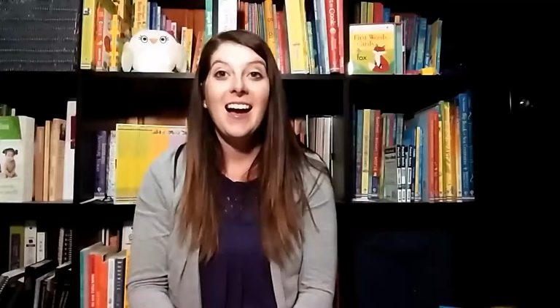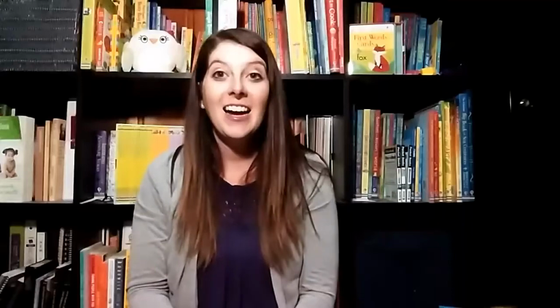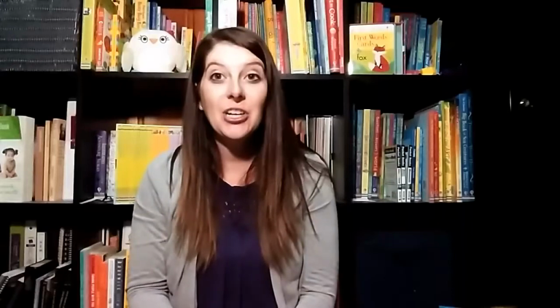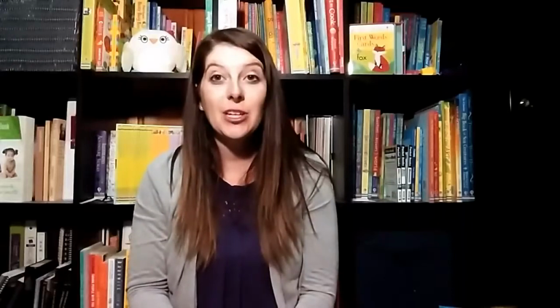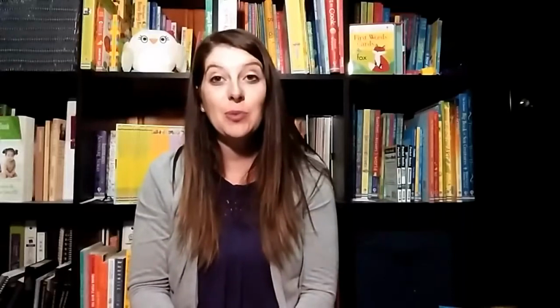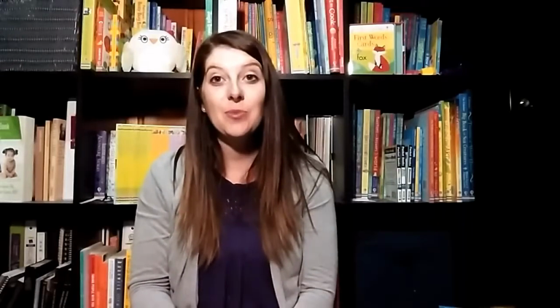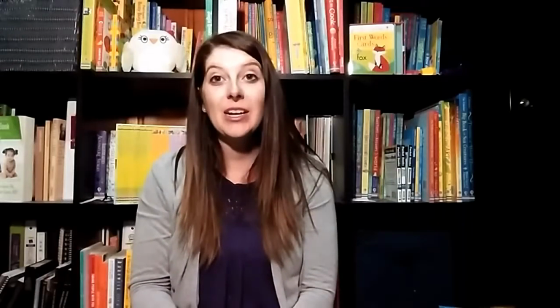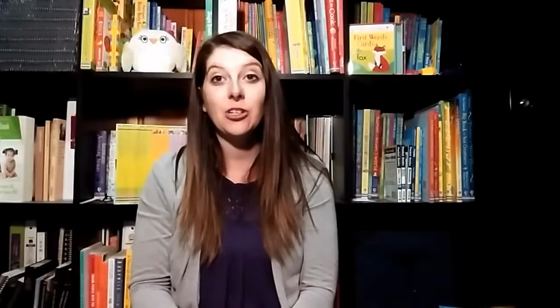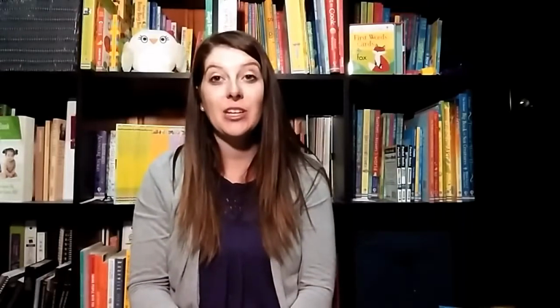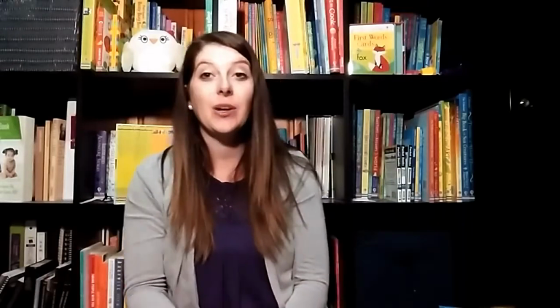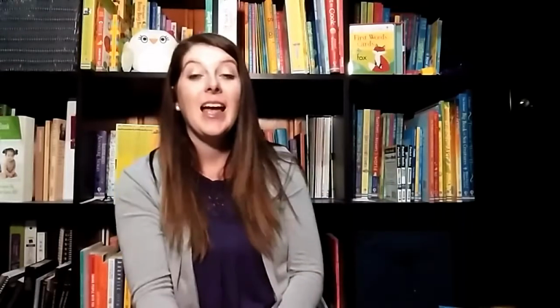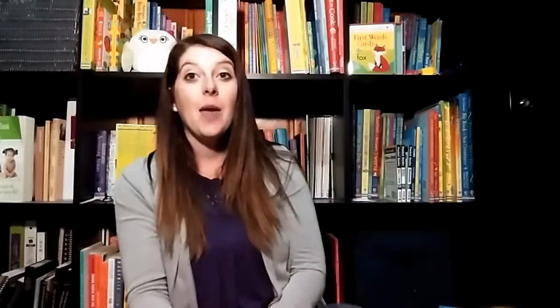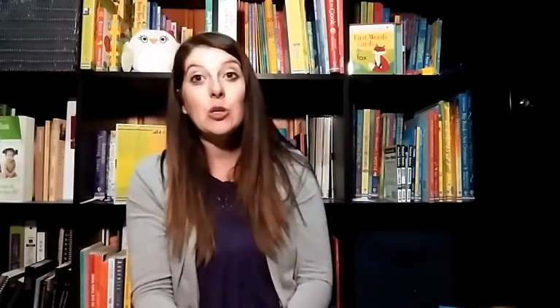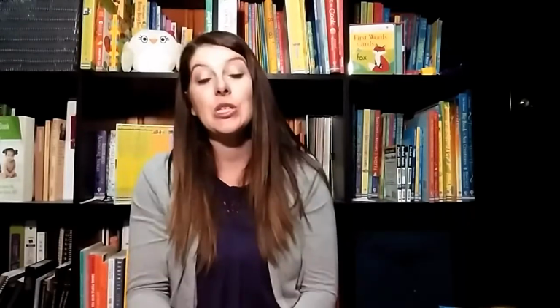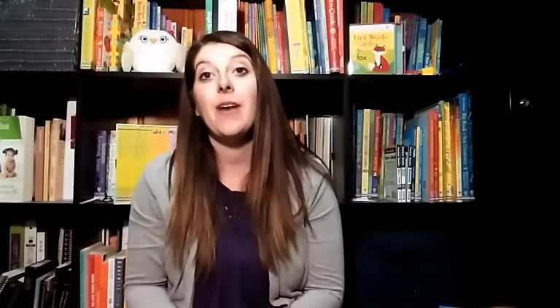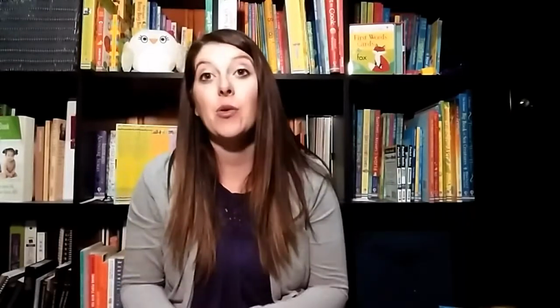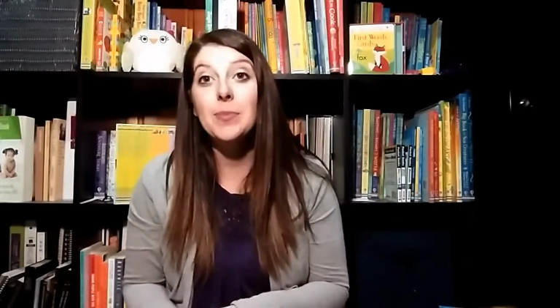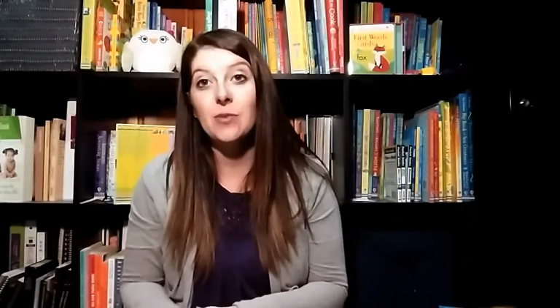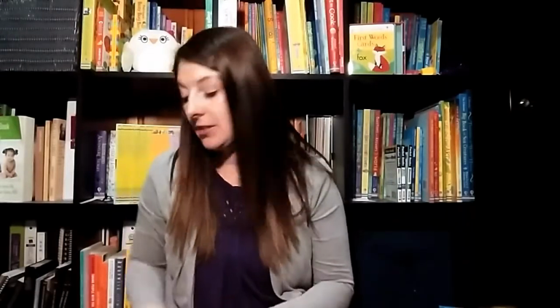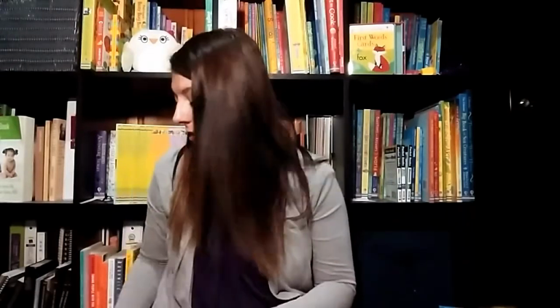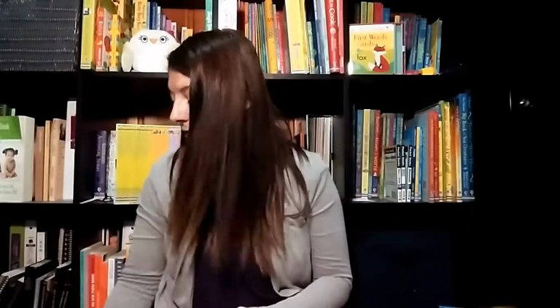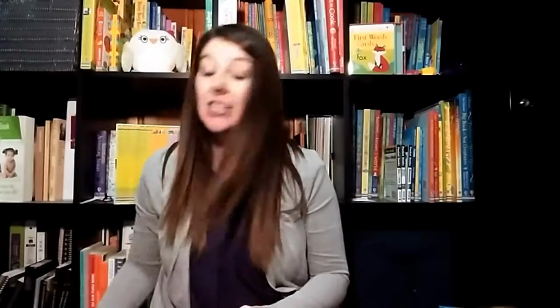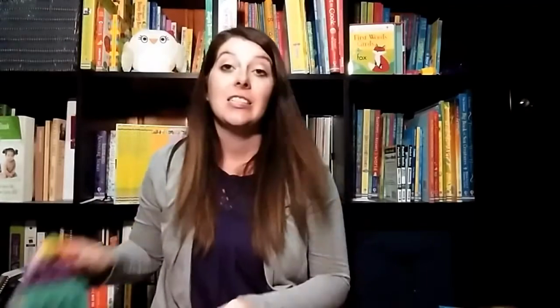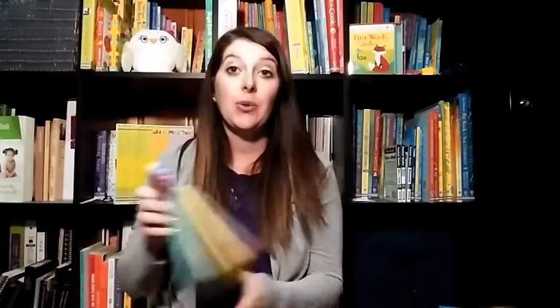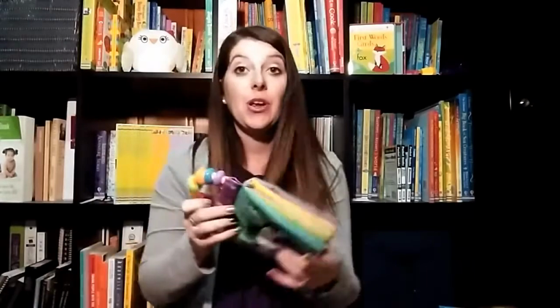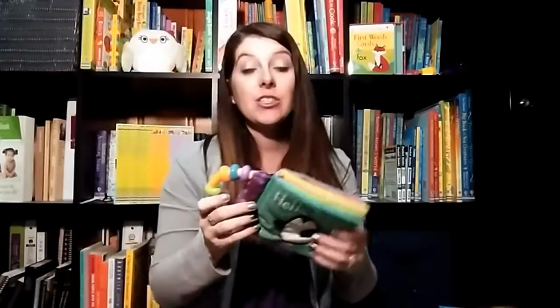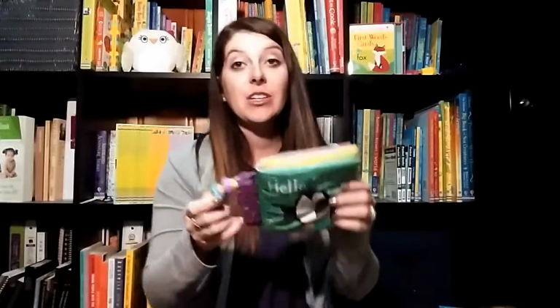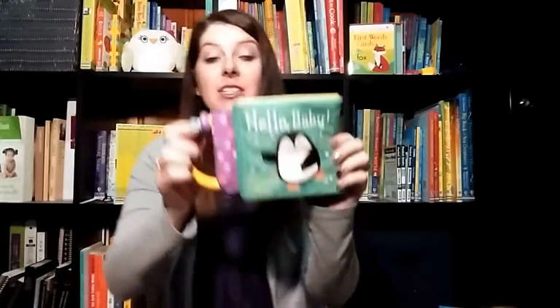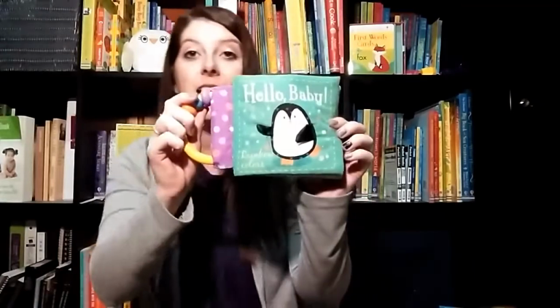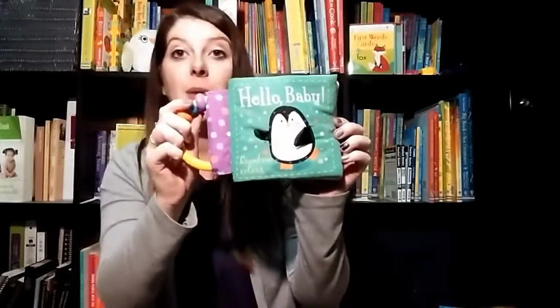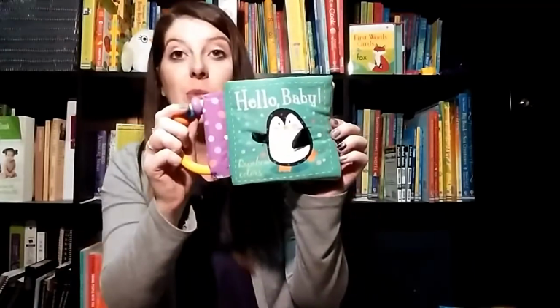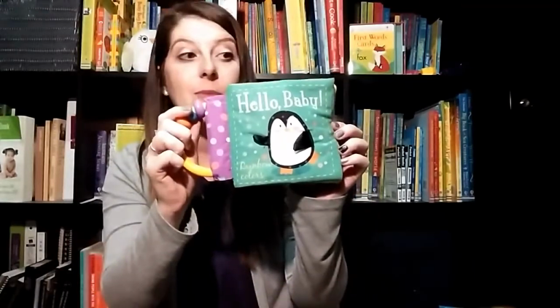I'm here with Usborne Books and More and Treasures with Usborne, and I'm going to show you some of our great books for babies and toddlers, starting with your youngest of readers — our little babies.